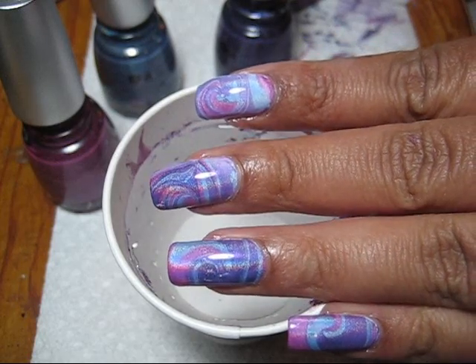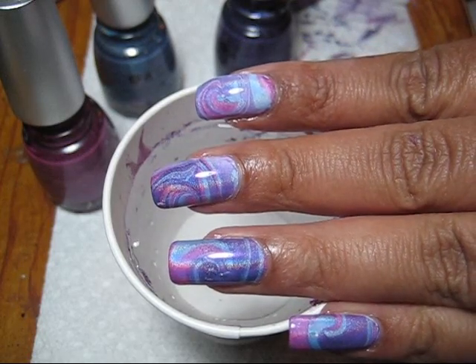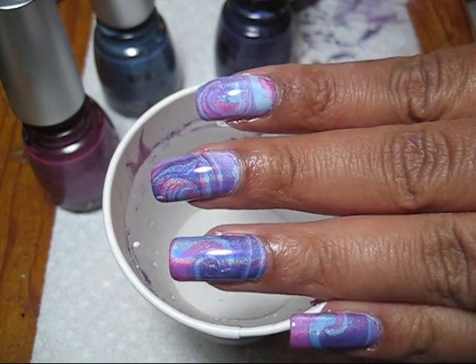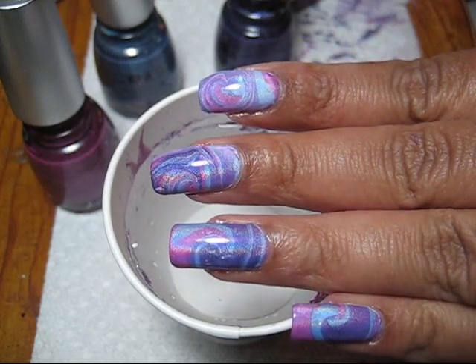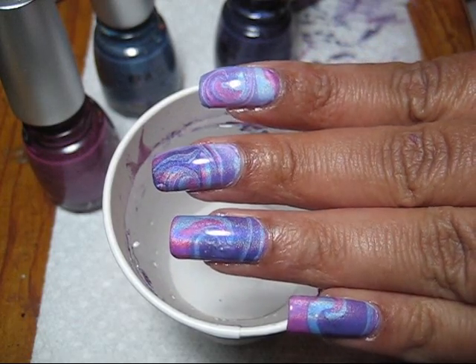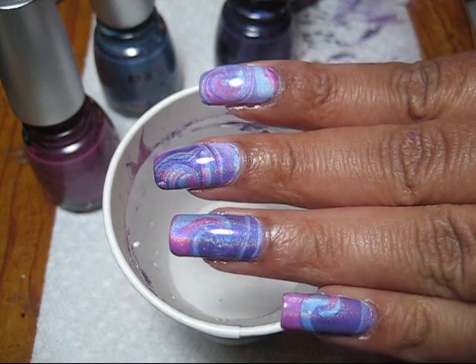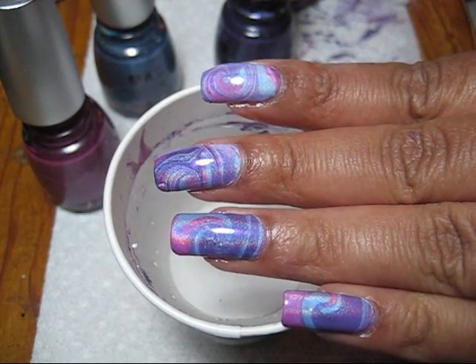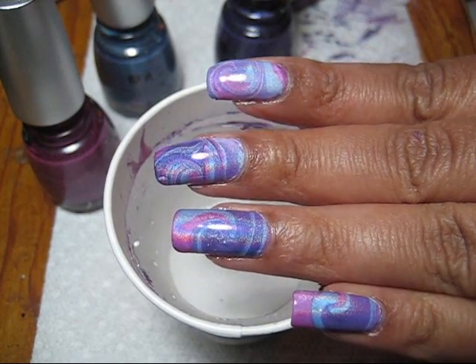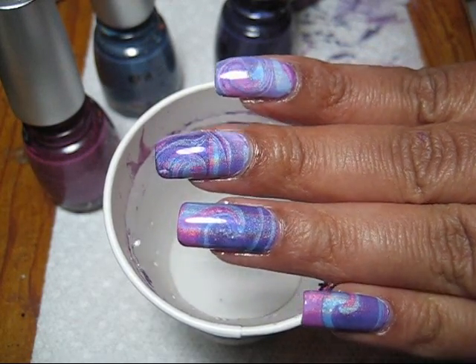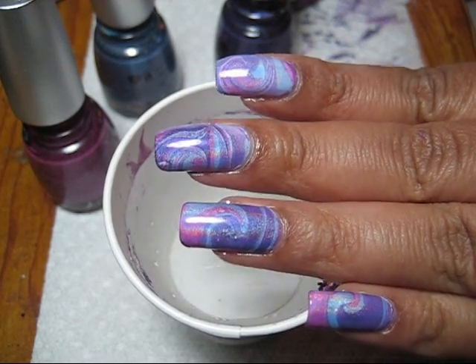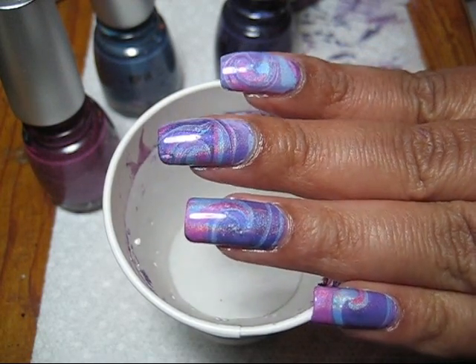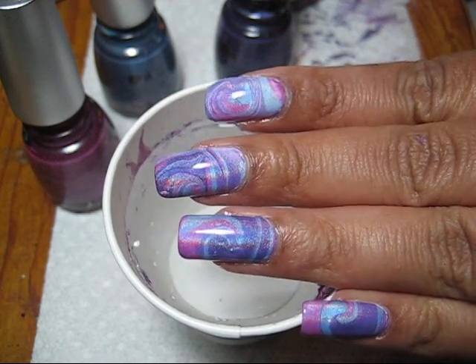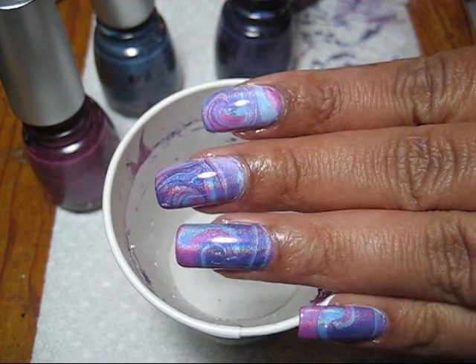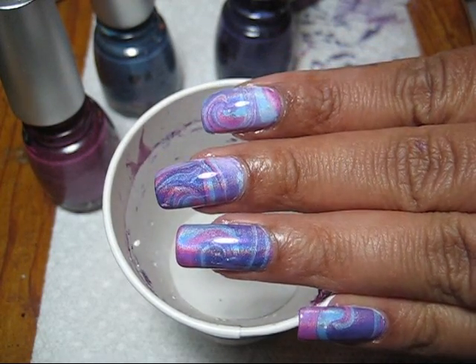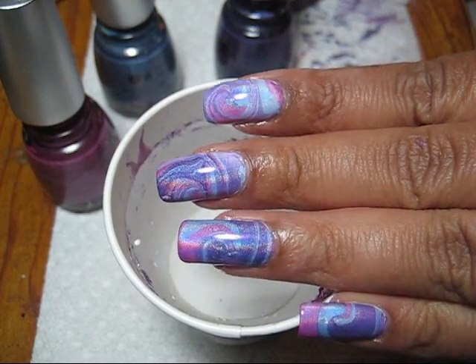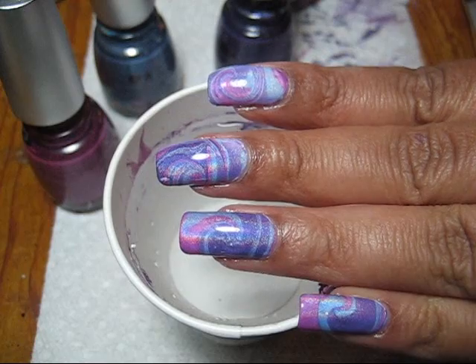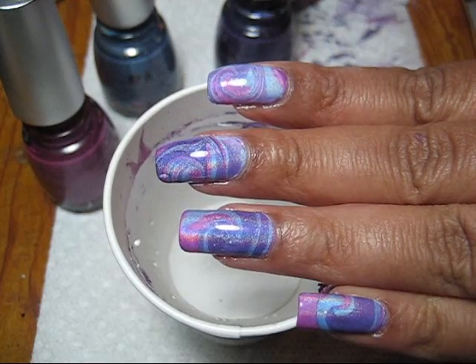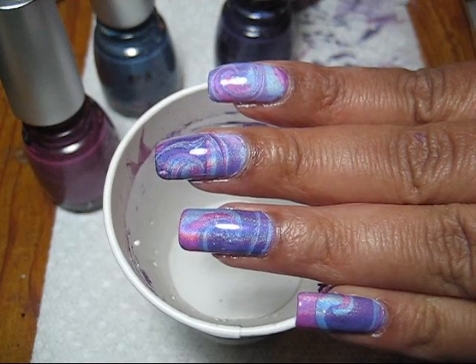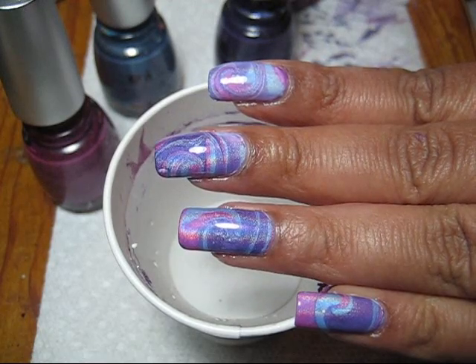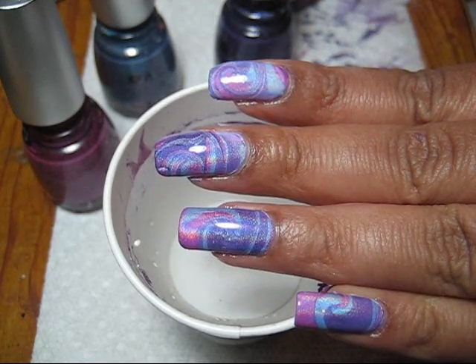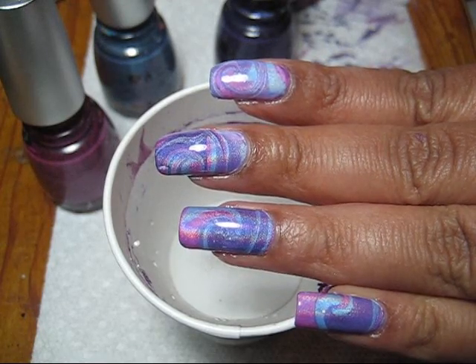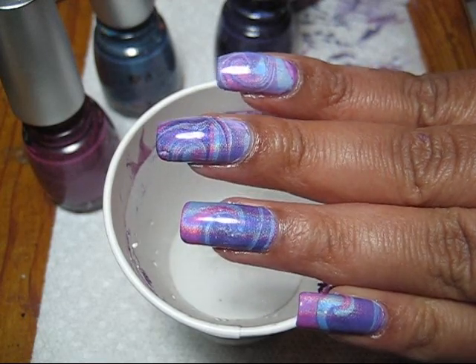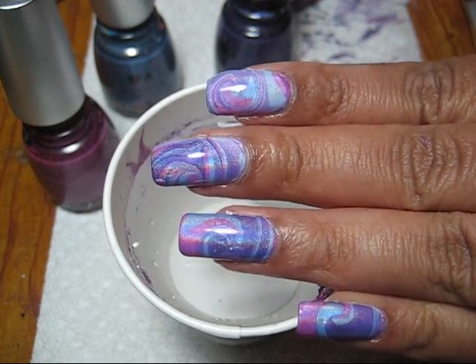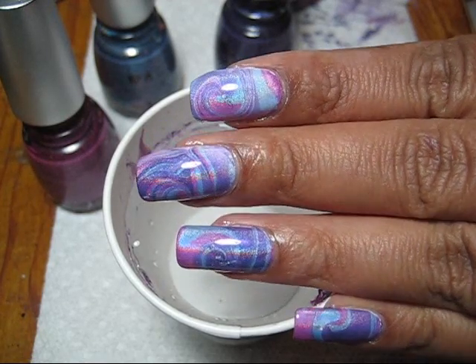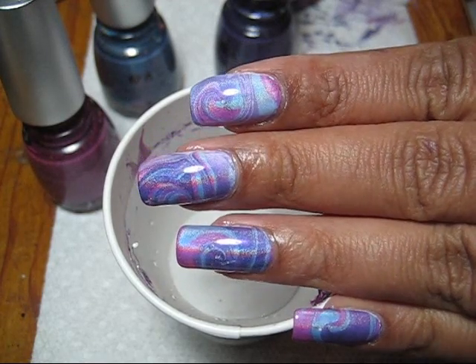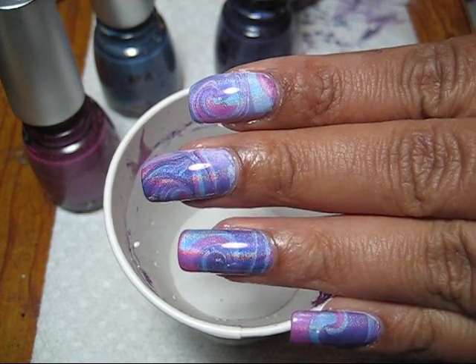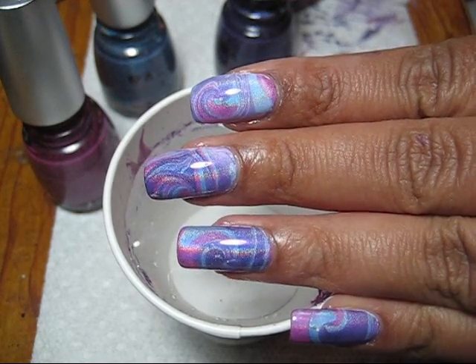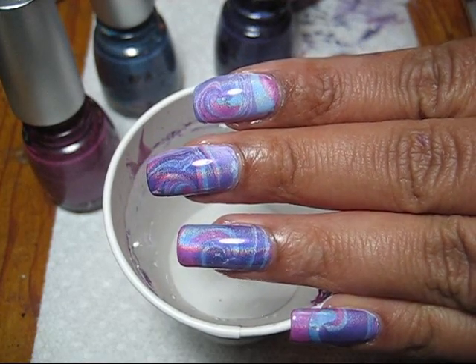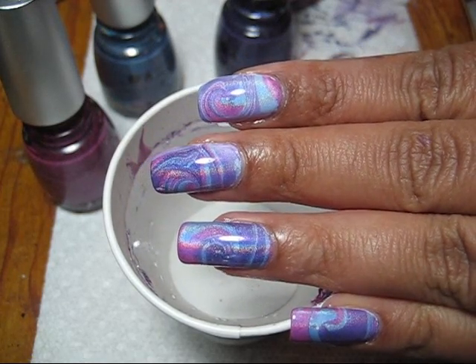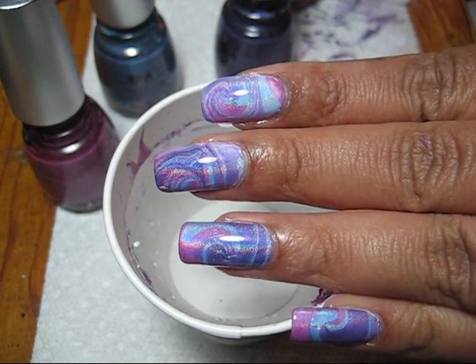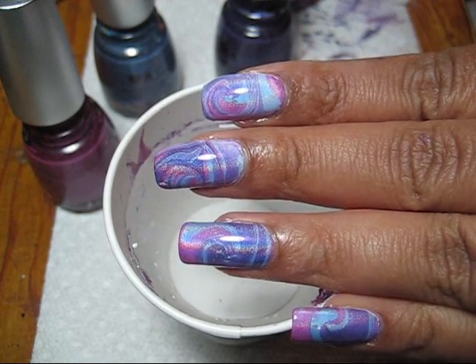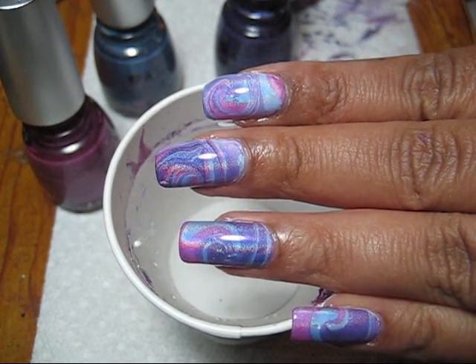If you'd like to see some more pictures of this manicure, you can check out my blog at mysimplelittlepleasures.blogspot.com. Thanks for watching and subscribing.